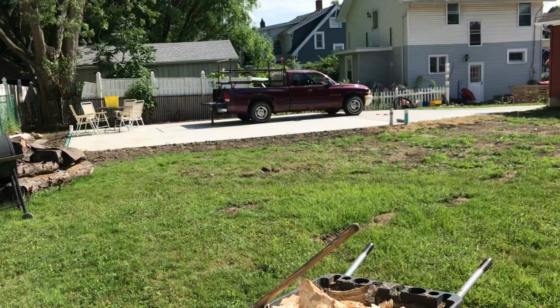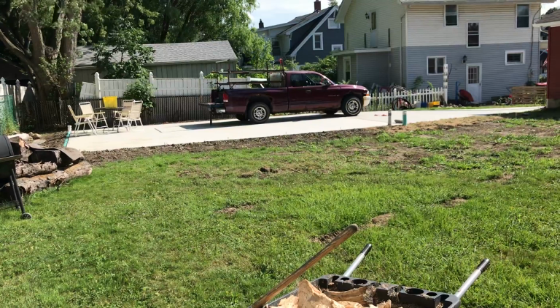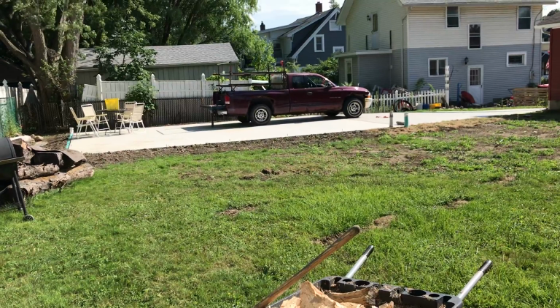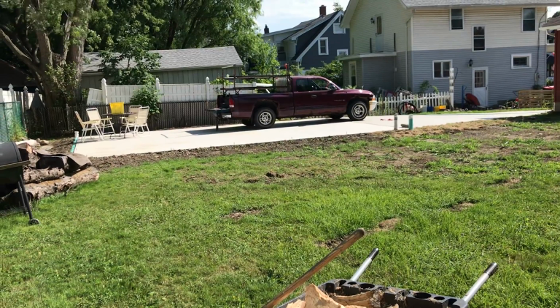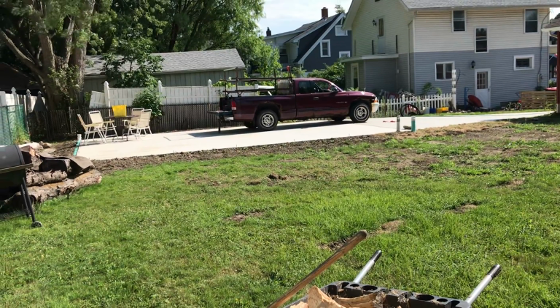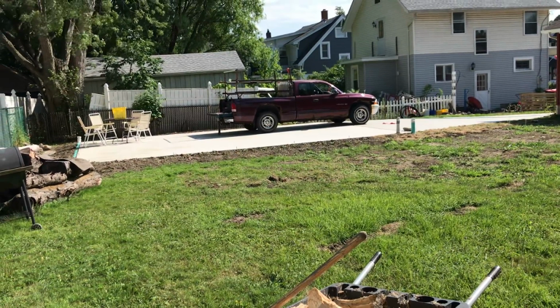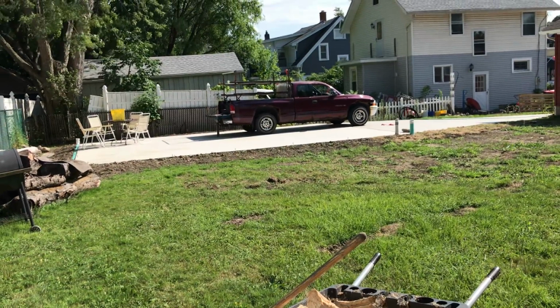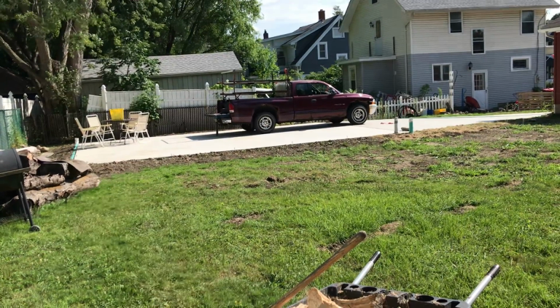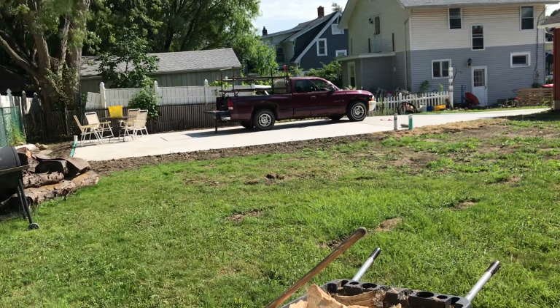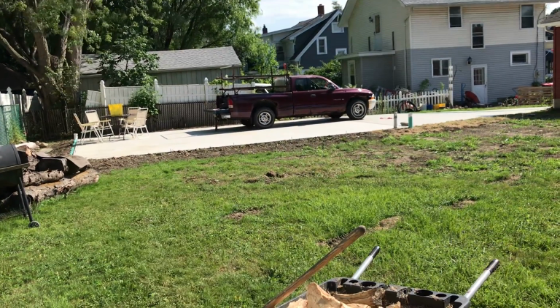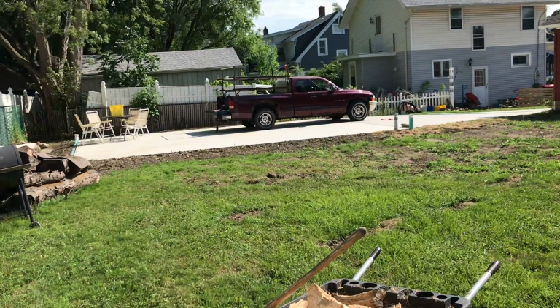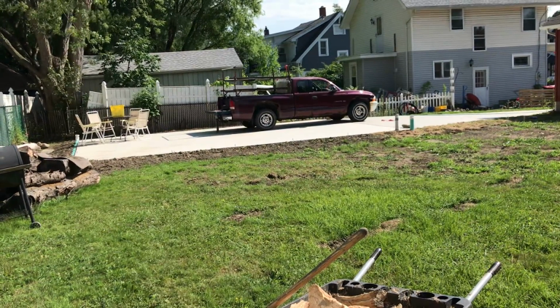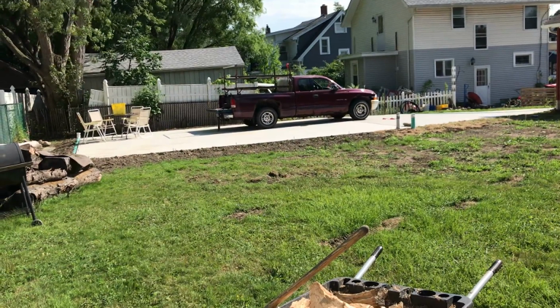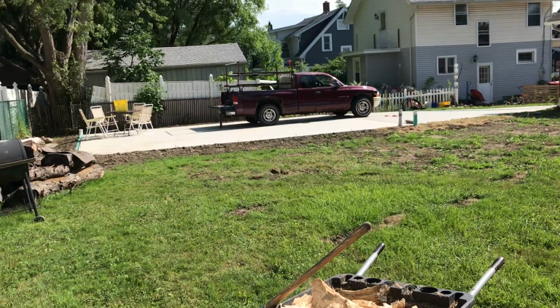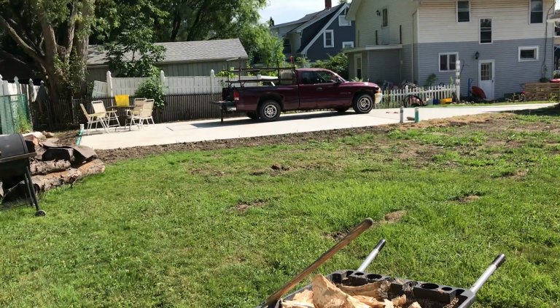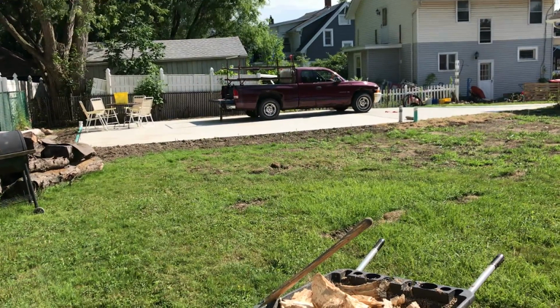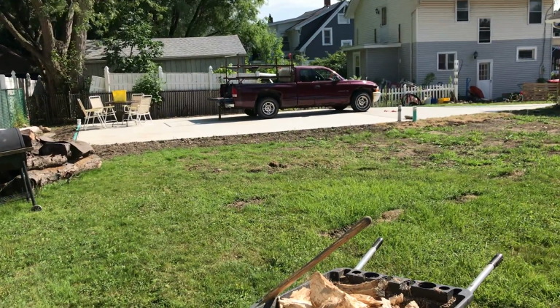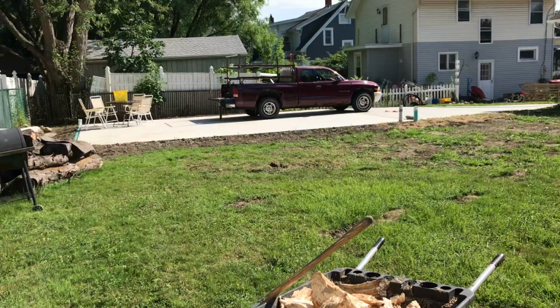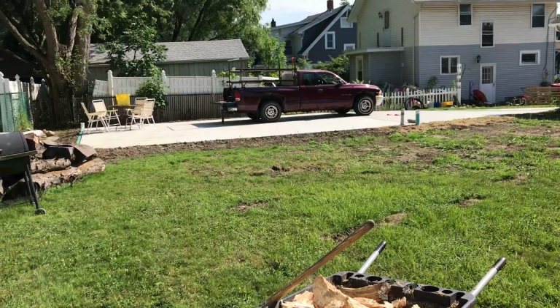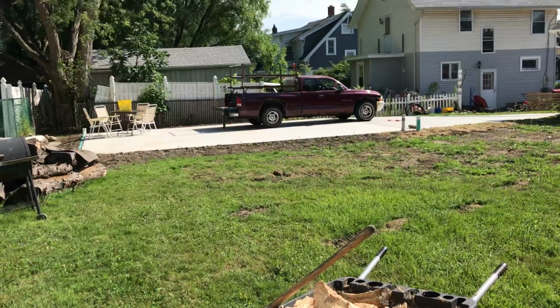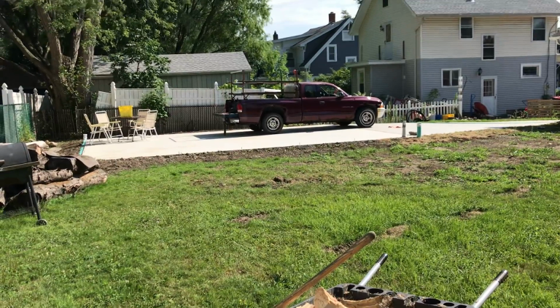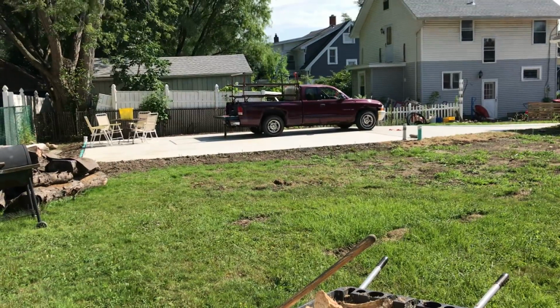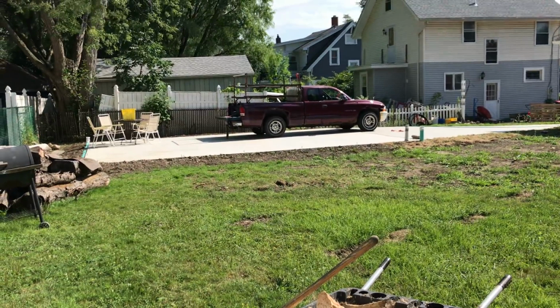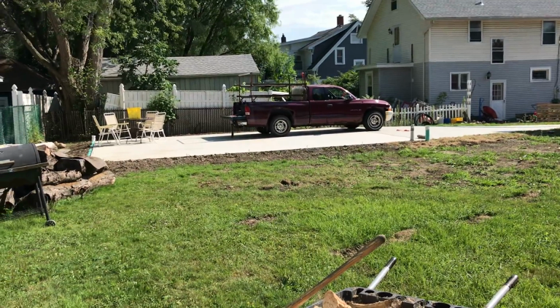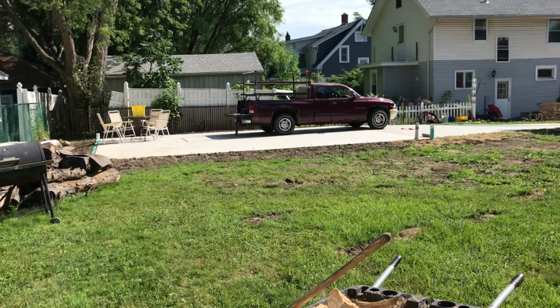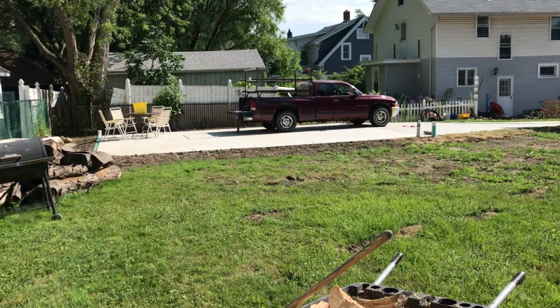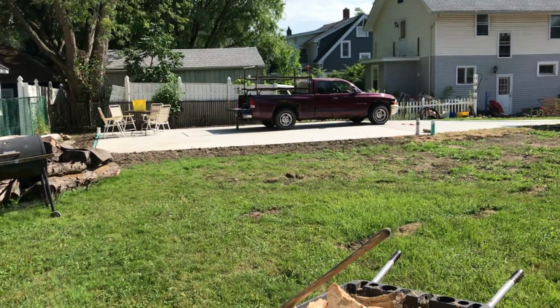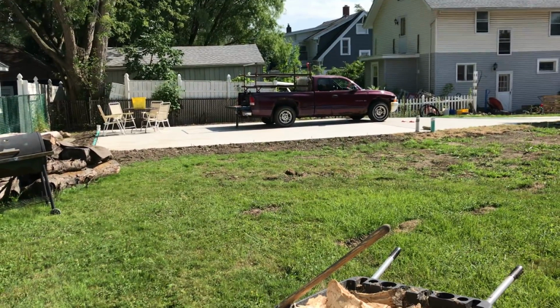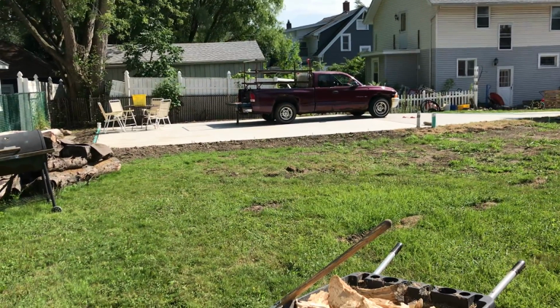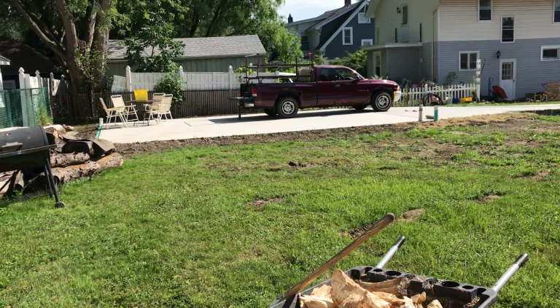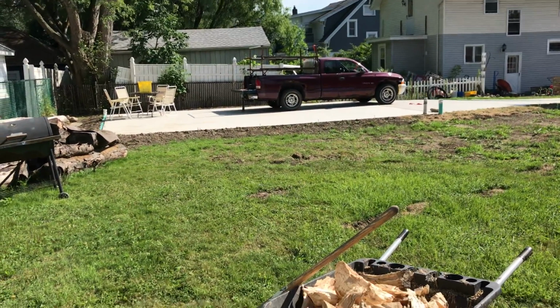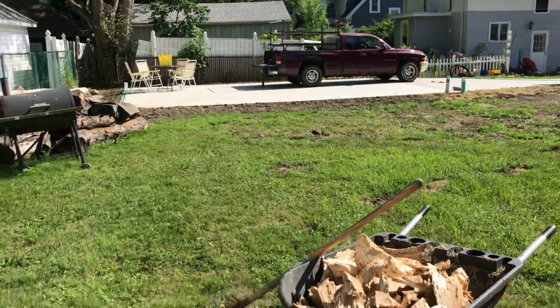It's been almost four weeks since they did the last pour and the driveway is dry enough that I can drive on it.